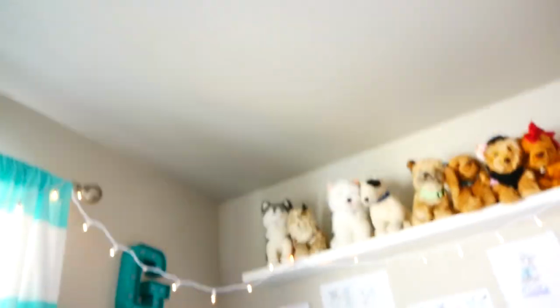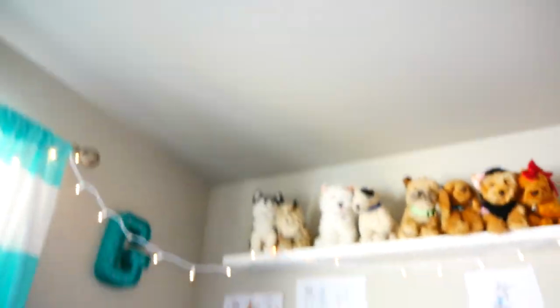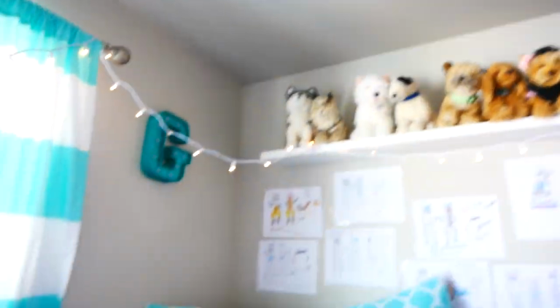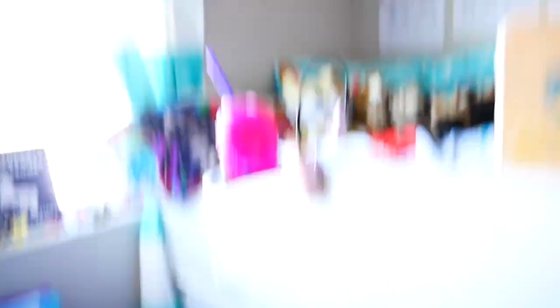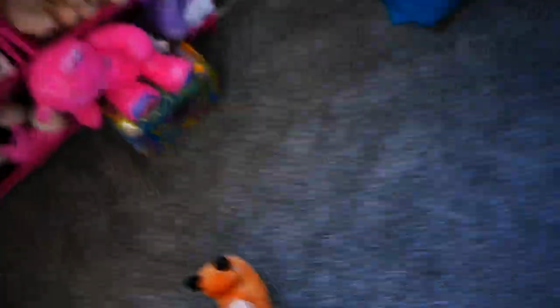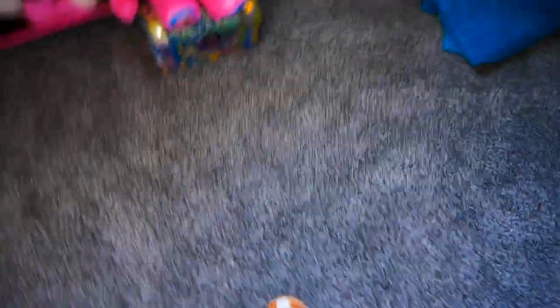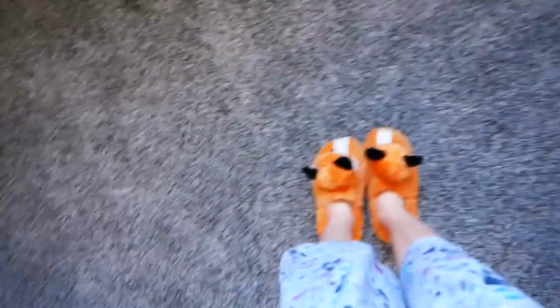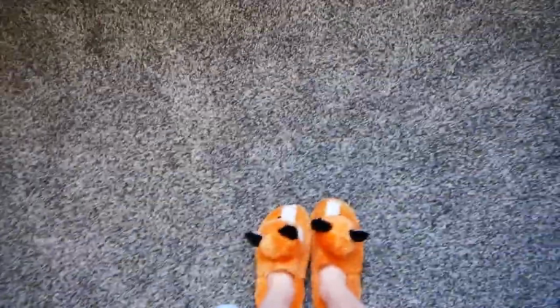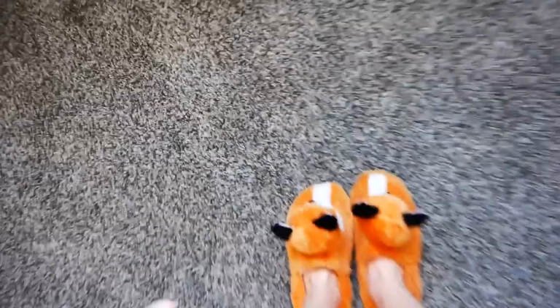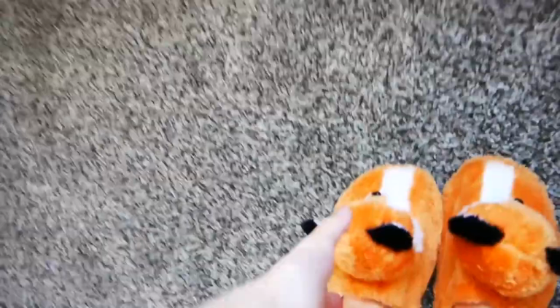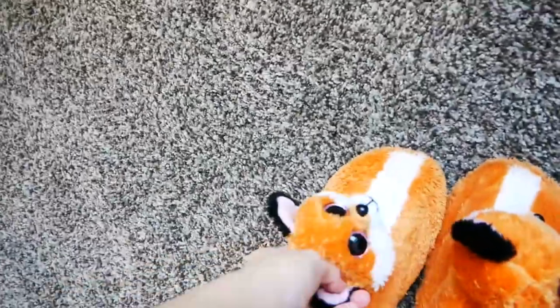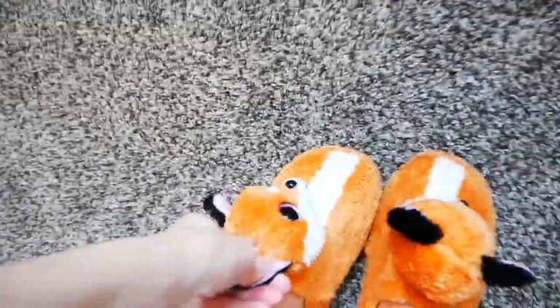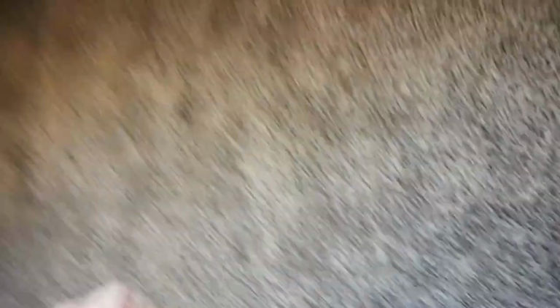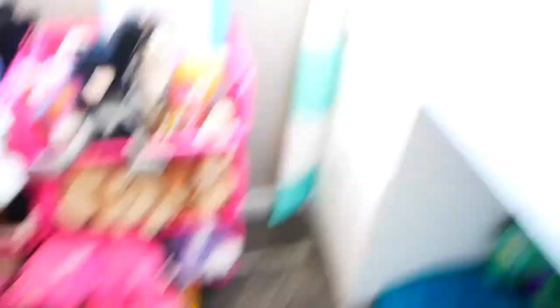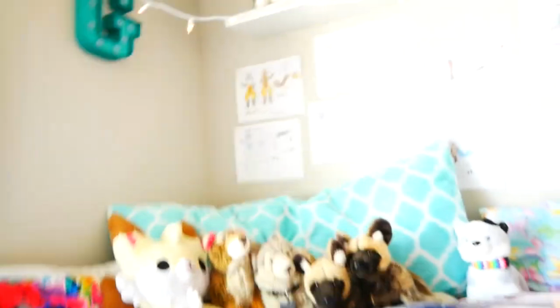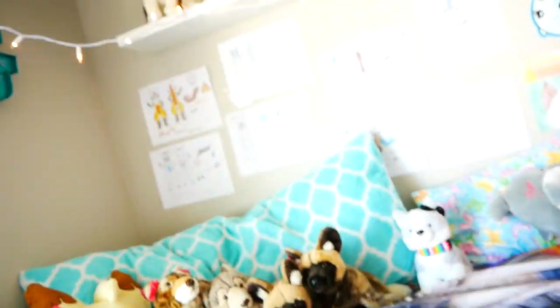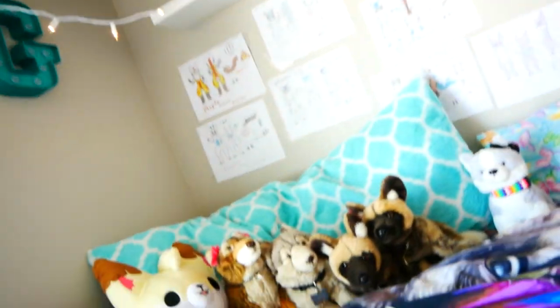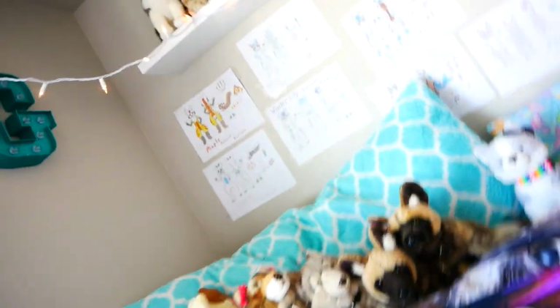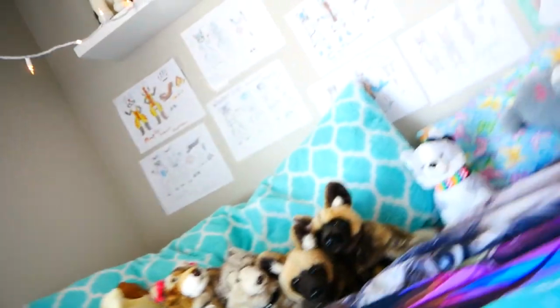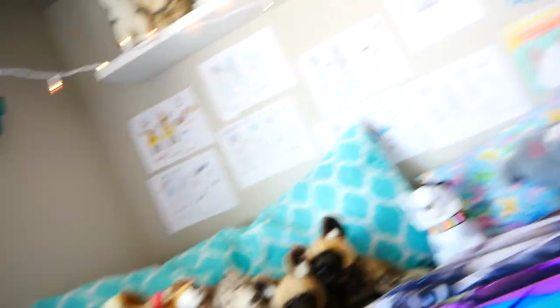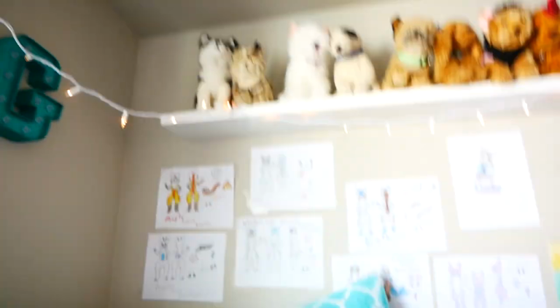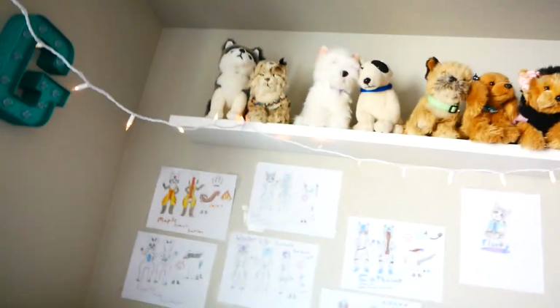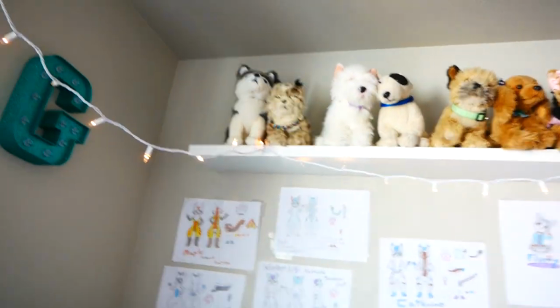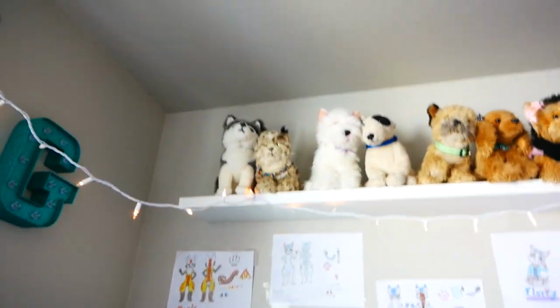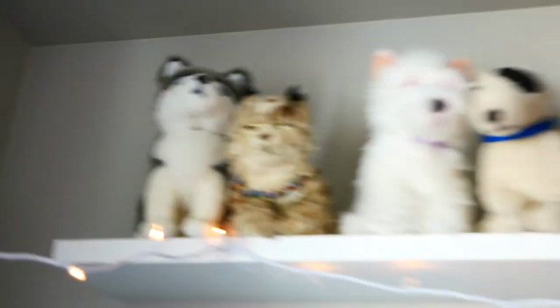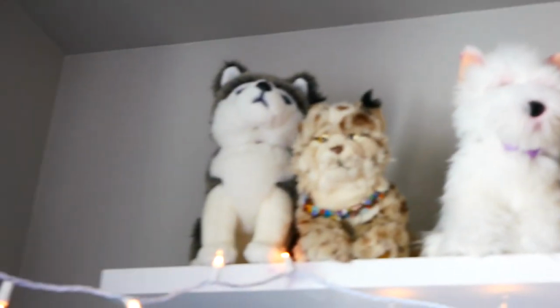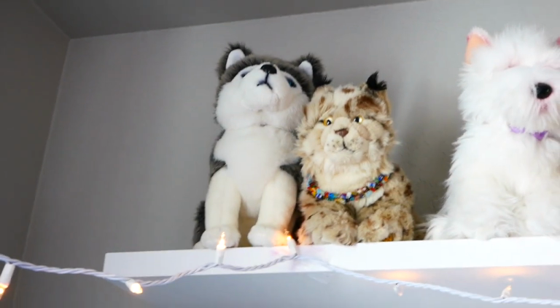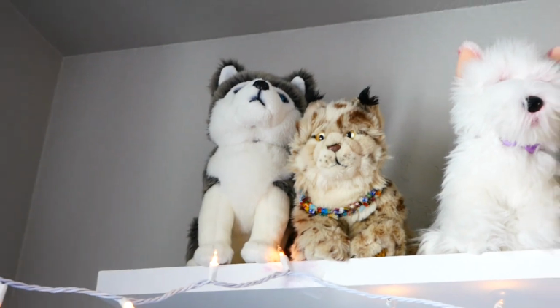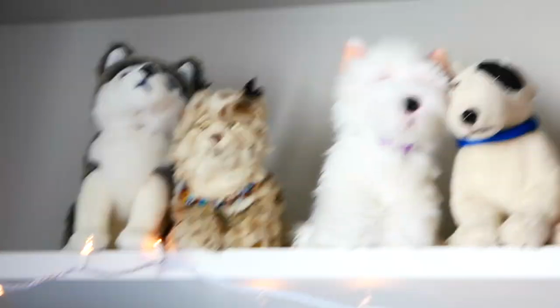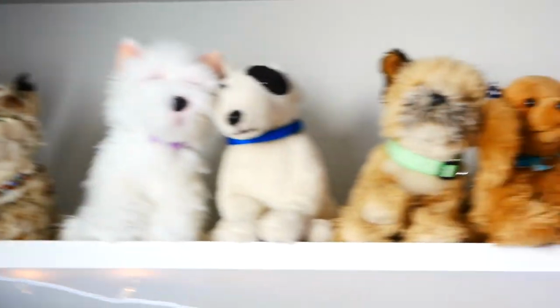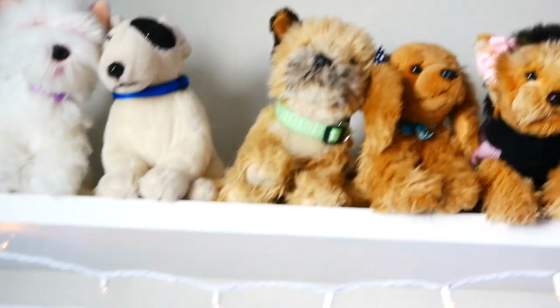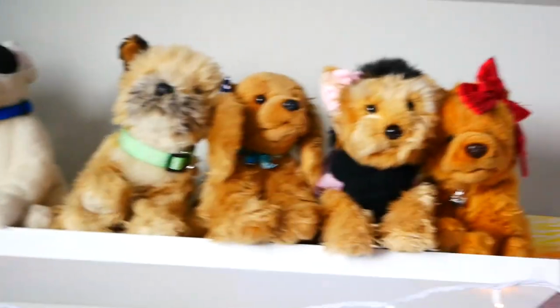And then the signature shelves. Also, look at these slippers — they are moving fox slippers and I love them. Sorry, I got sidetracked. My signature shelves — this is where I keep all of the beans.